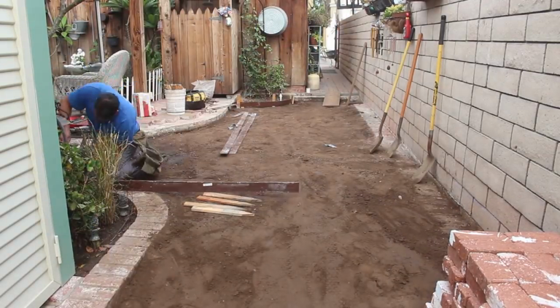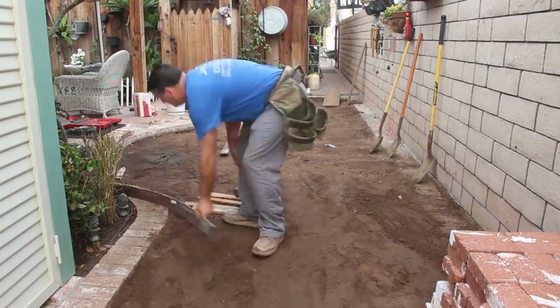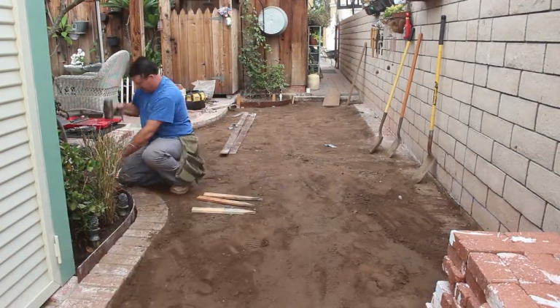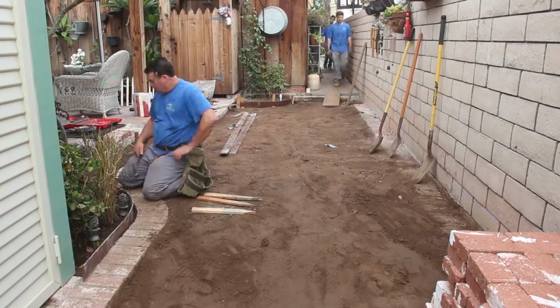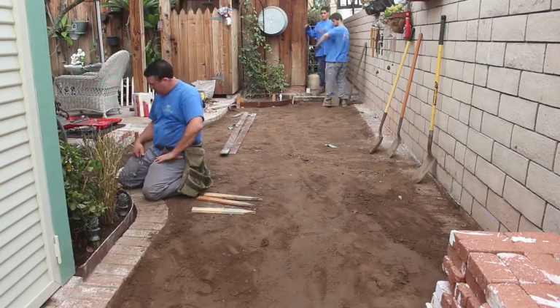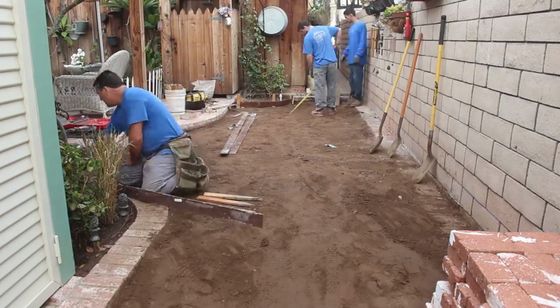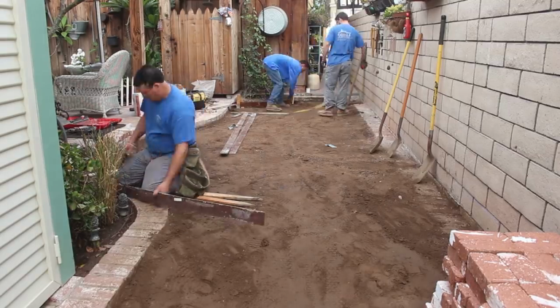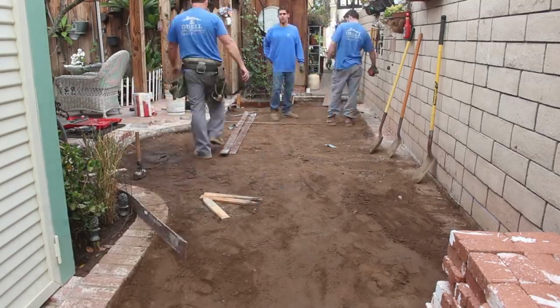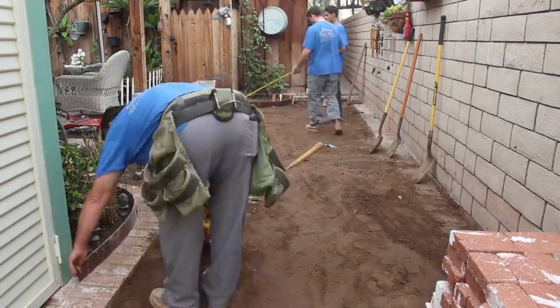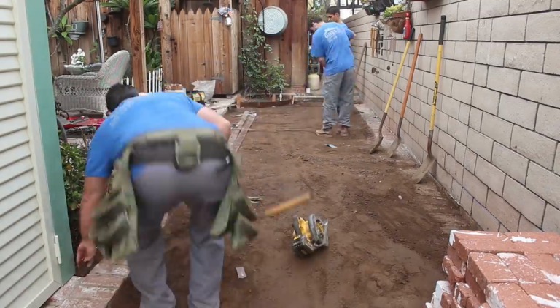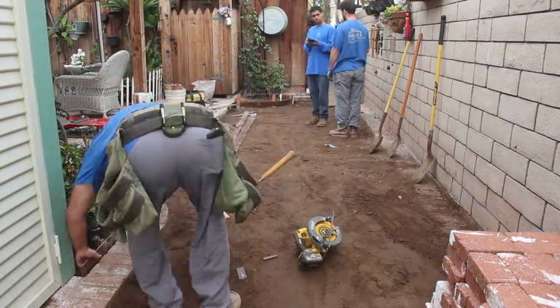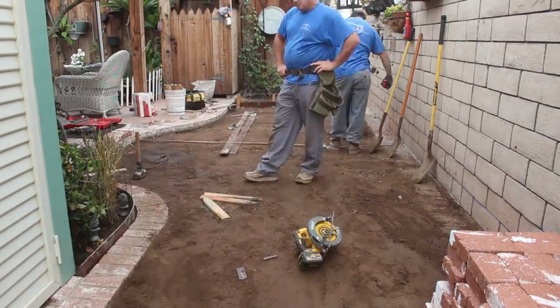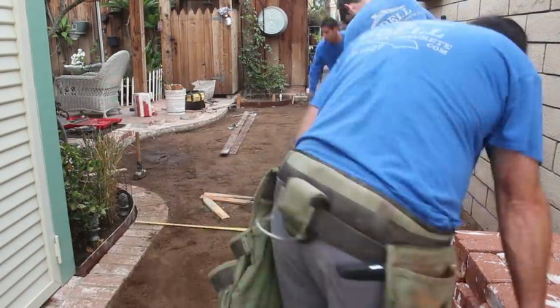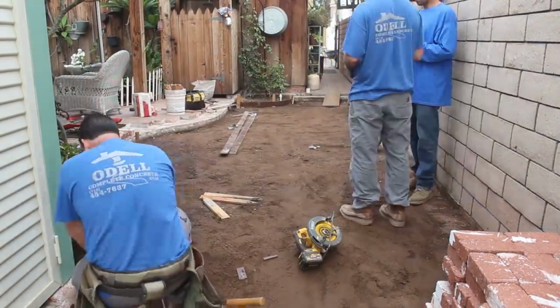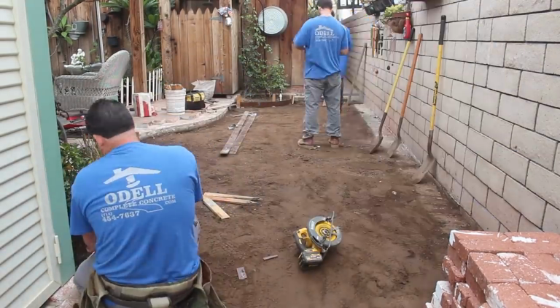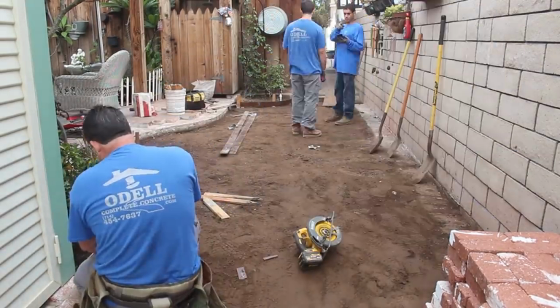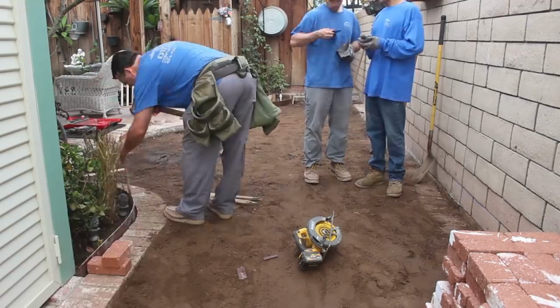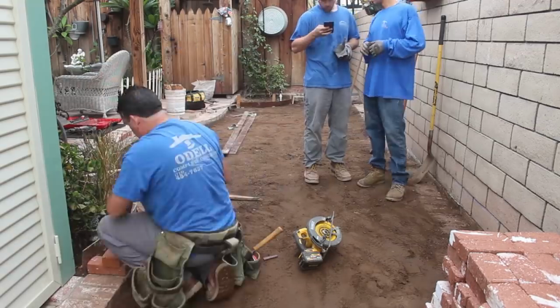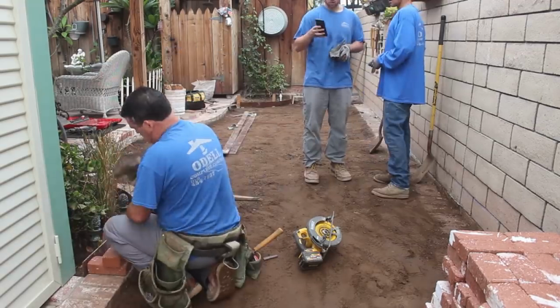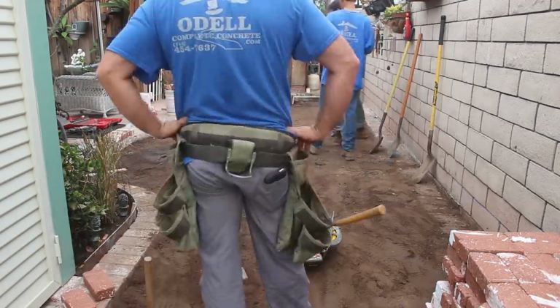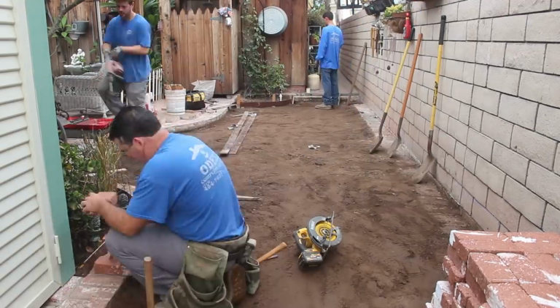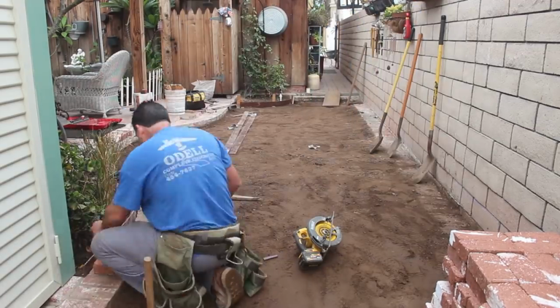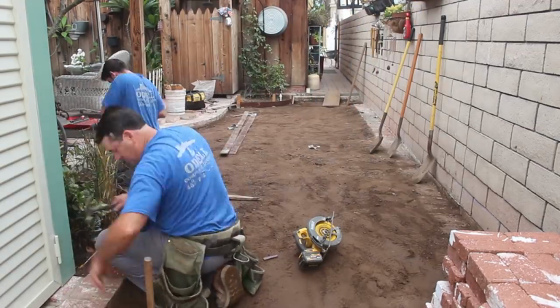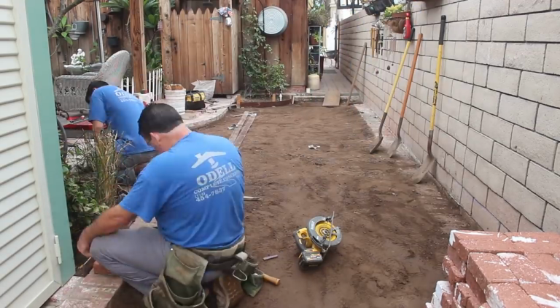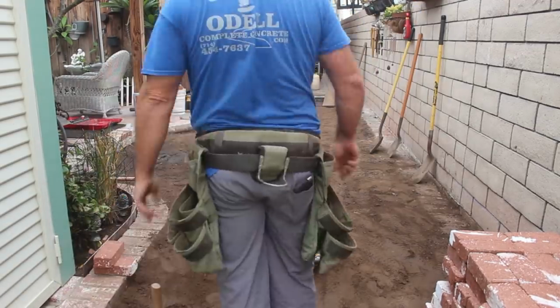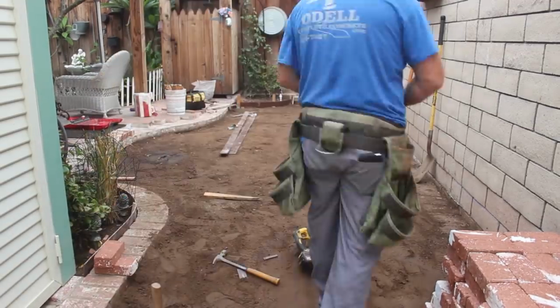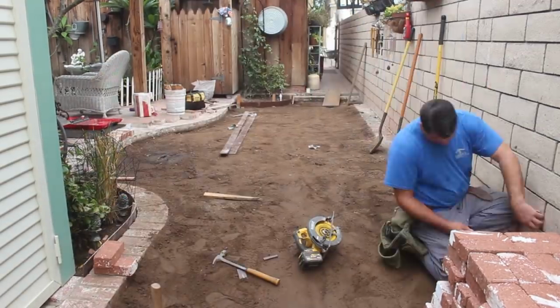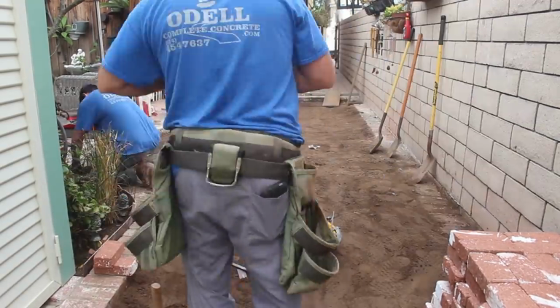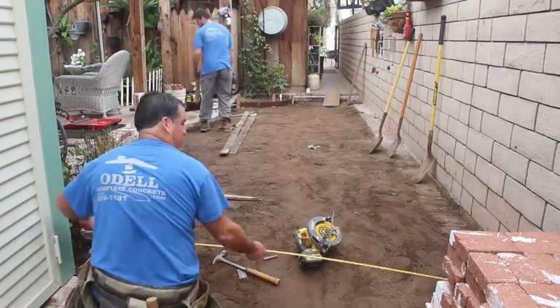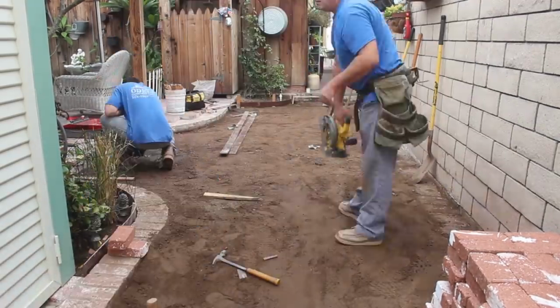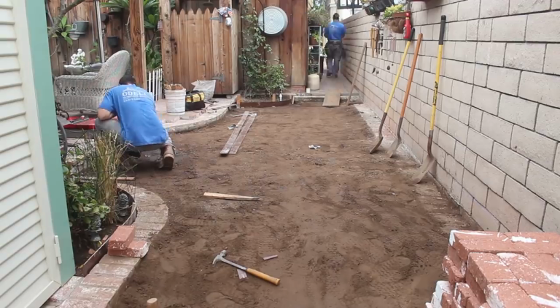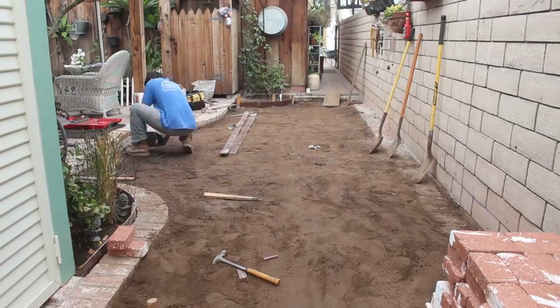We also found that a pressure washer works really well to remove some of that white flash, and even a belt sander works pretty good as well.